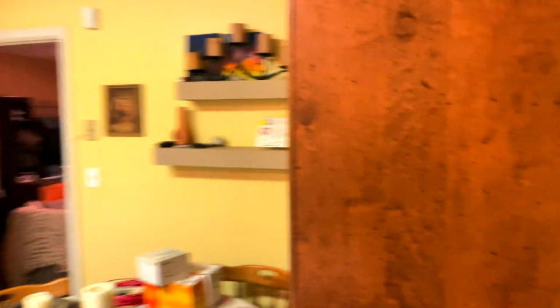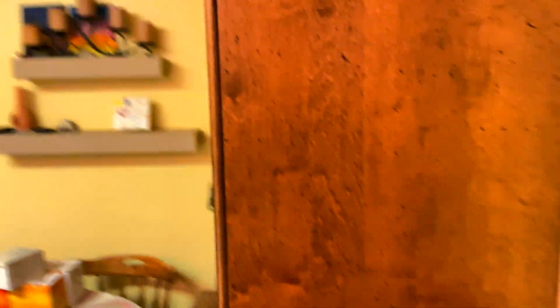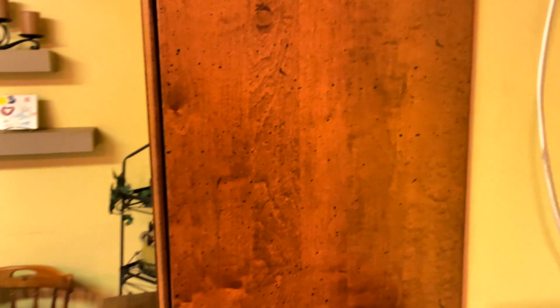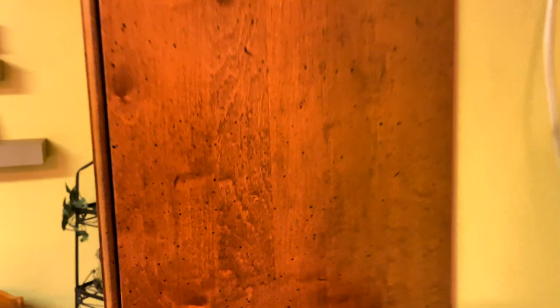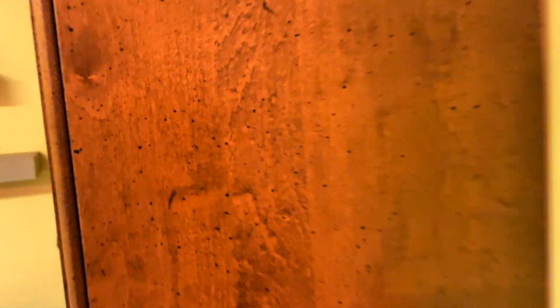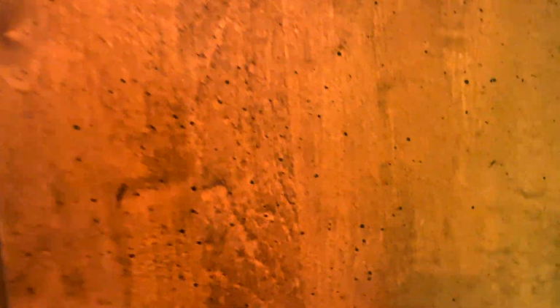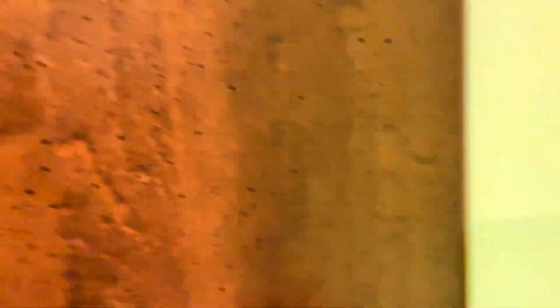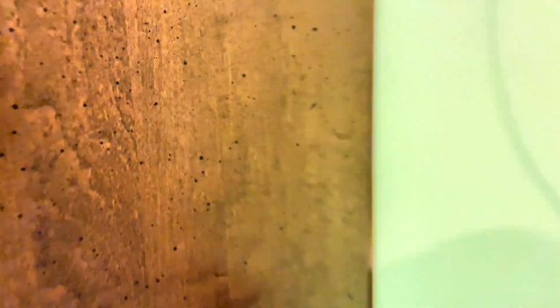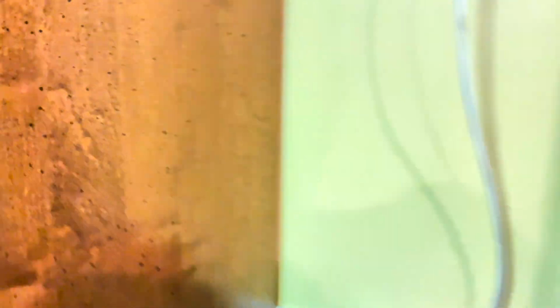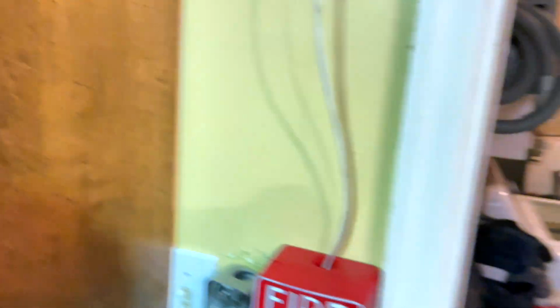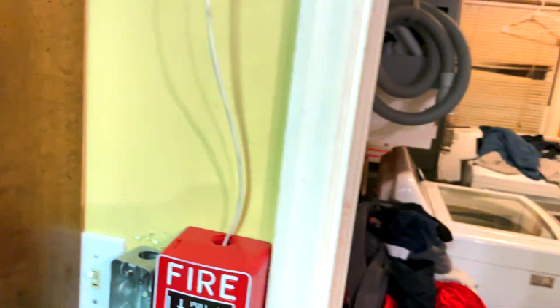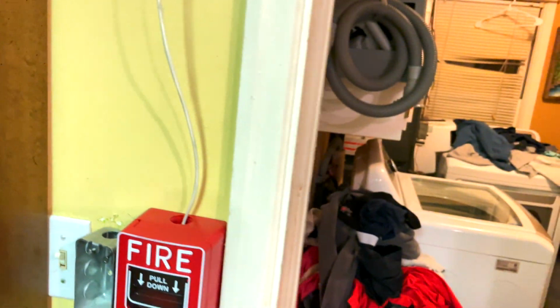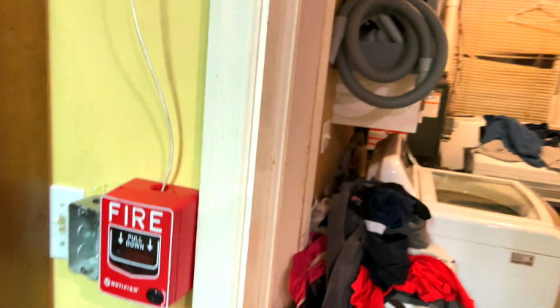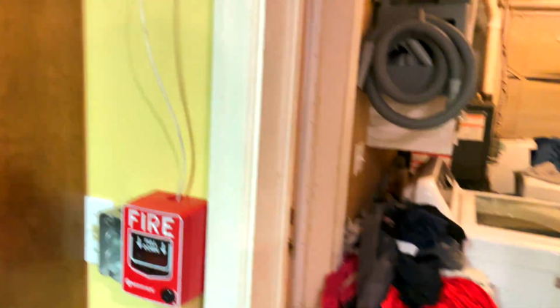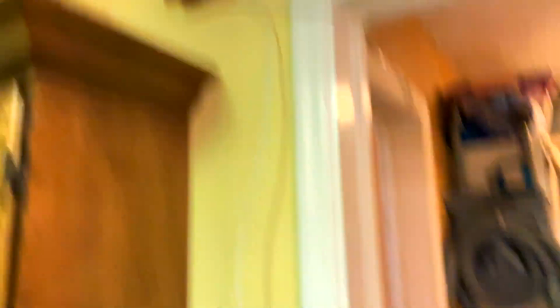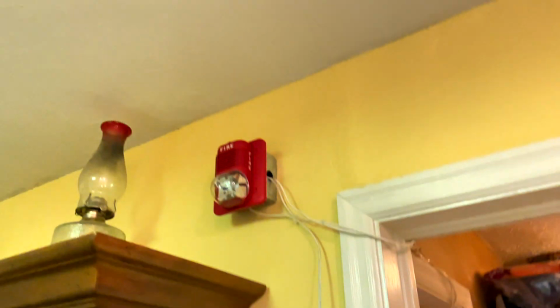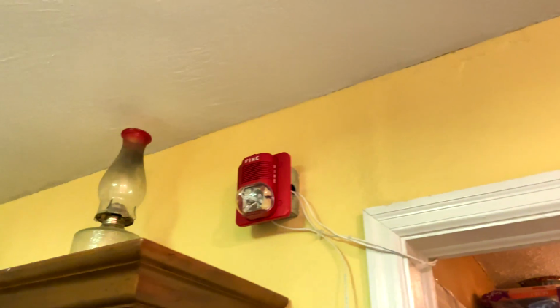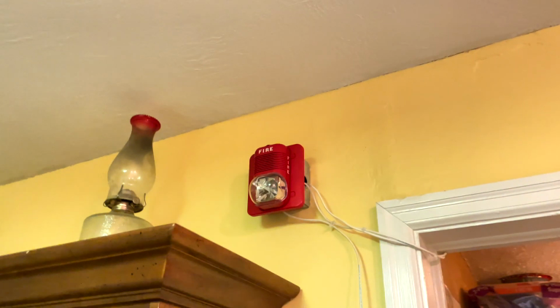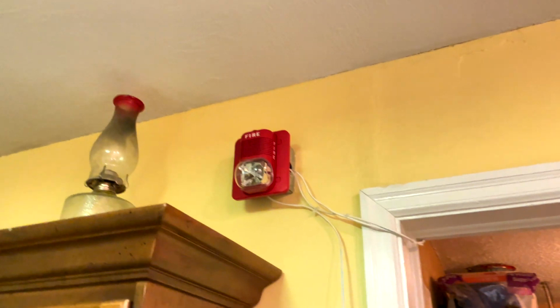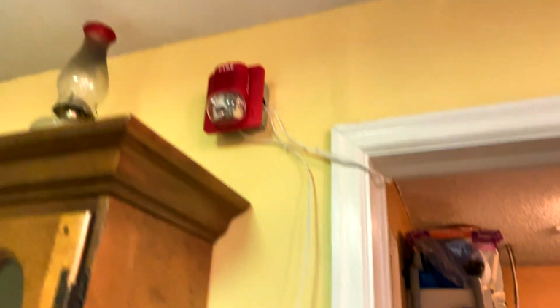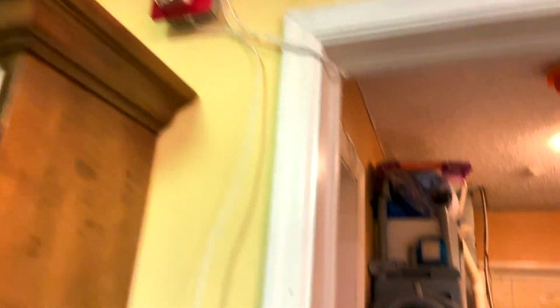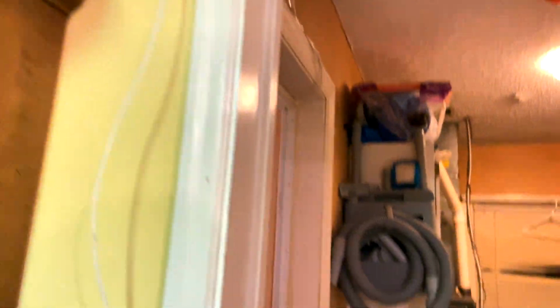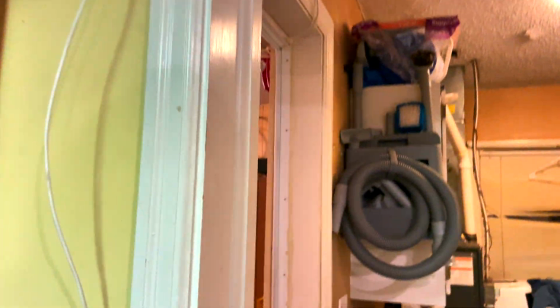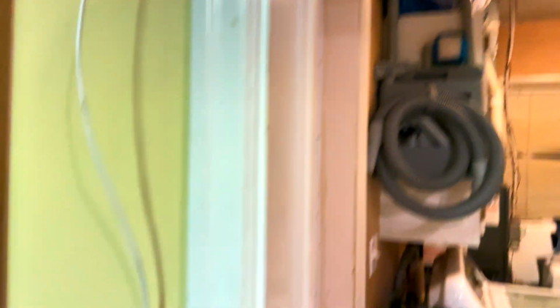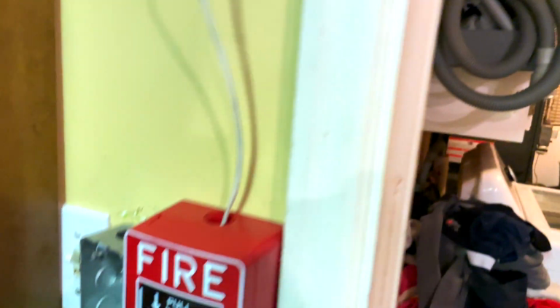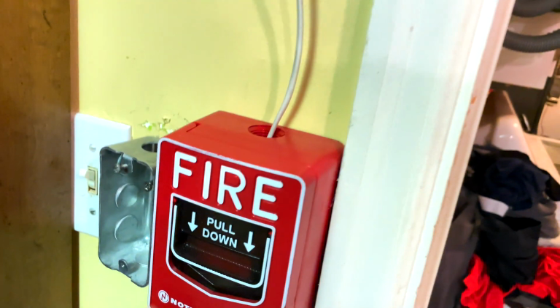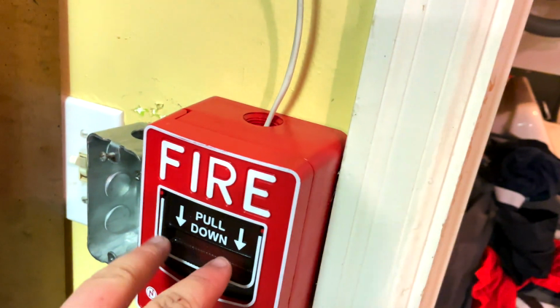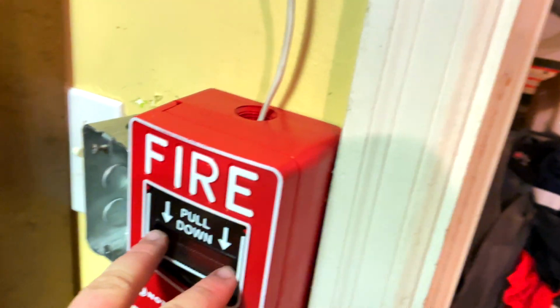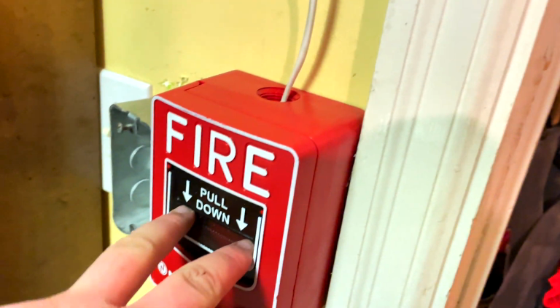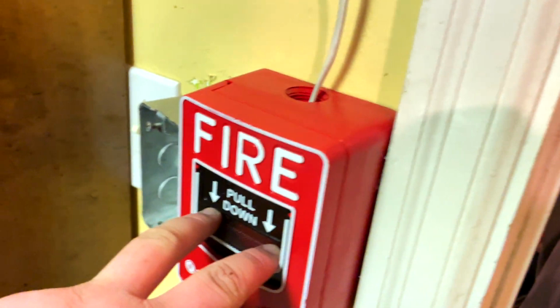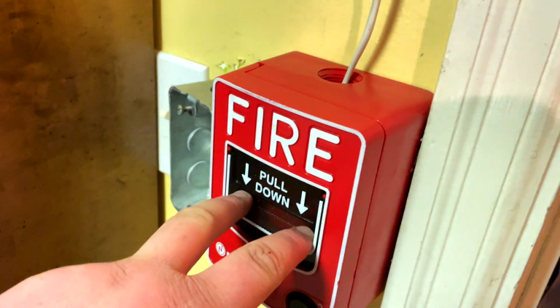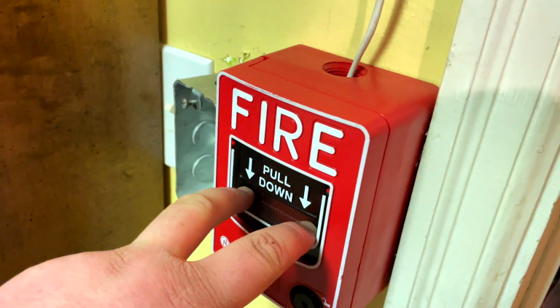You'll also notice the panel's power mix. The Spectra Alert sounds kind of weird, but it's whatever — it's just how it is.